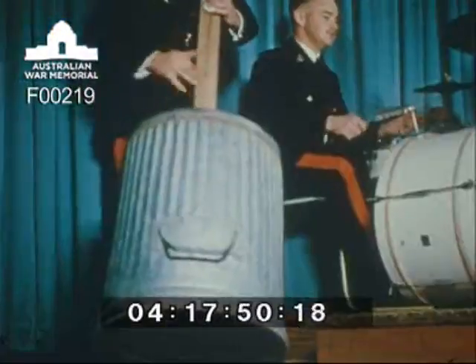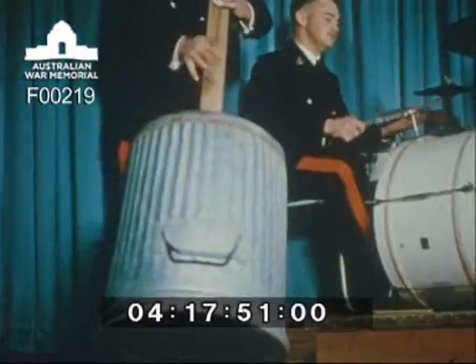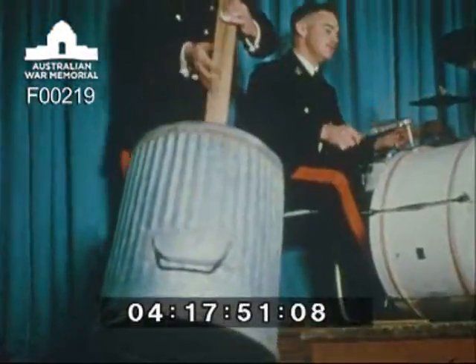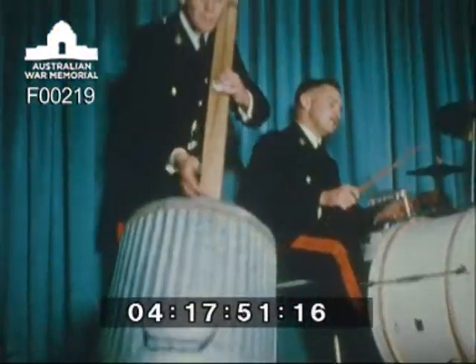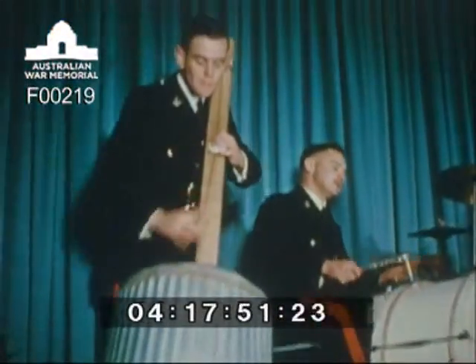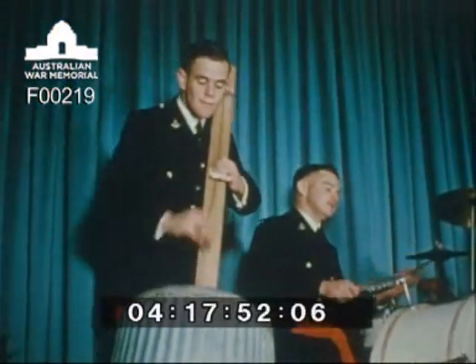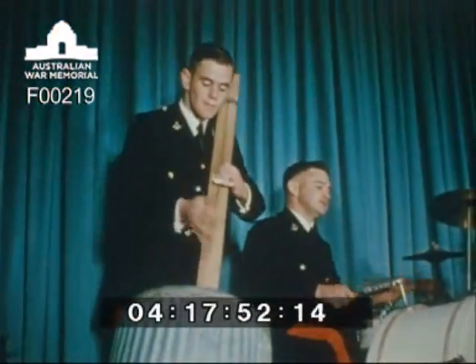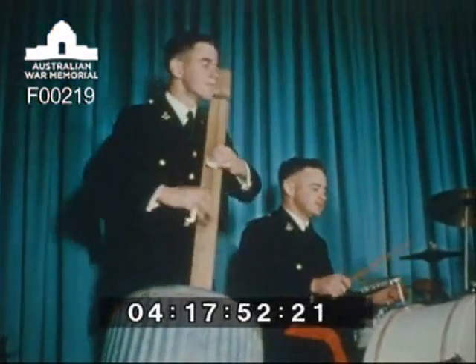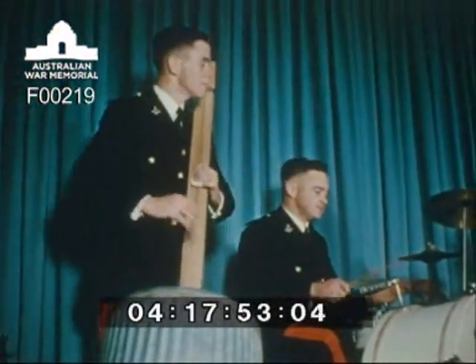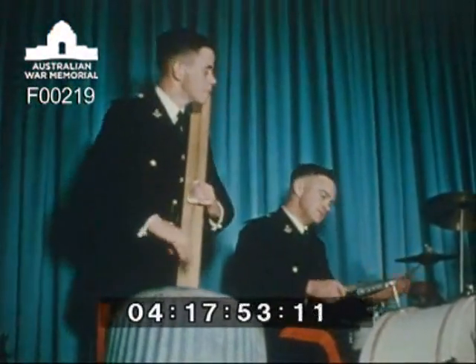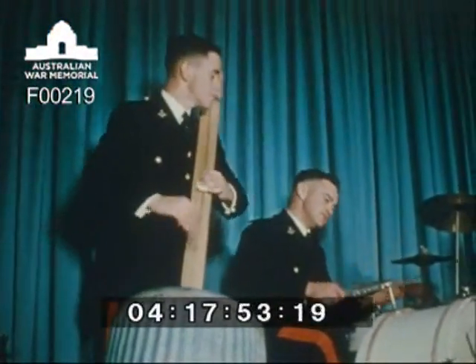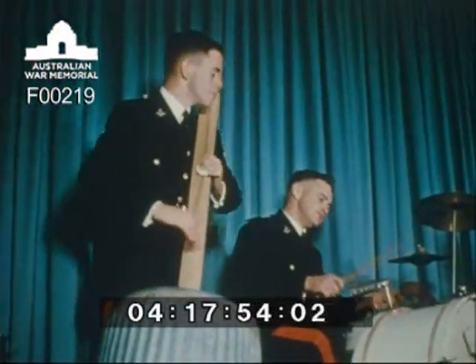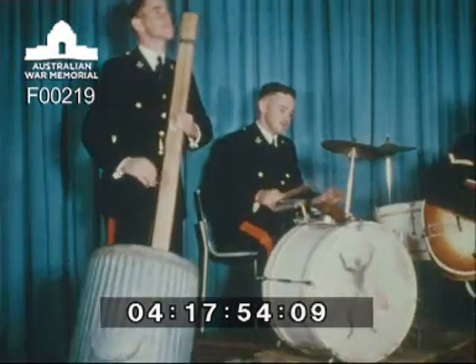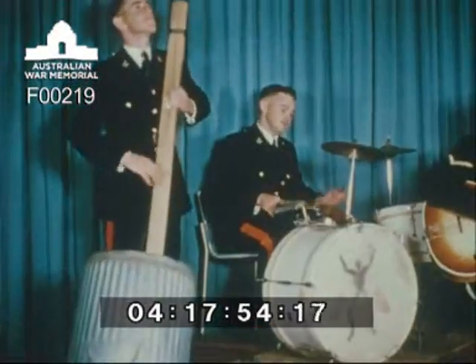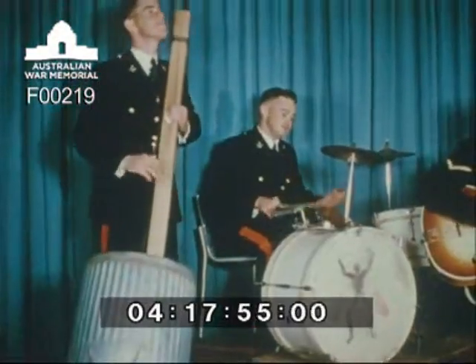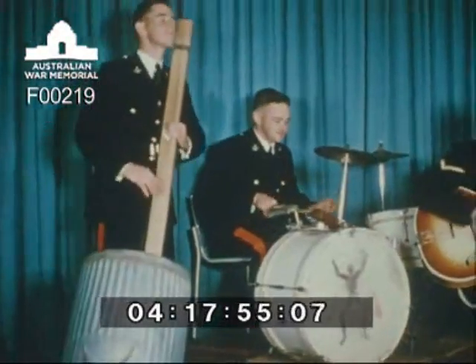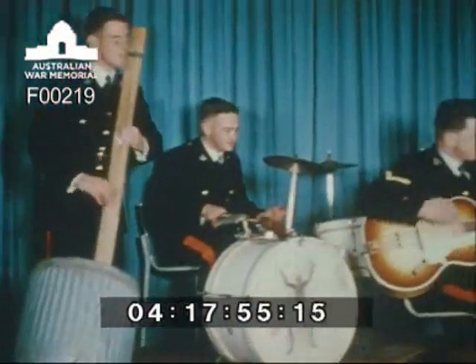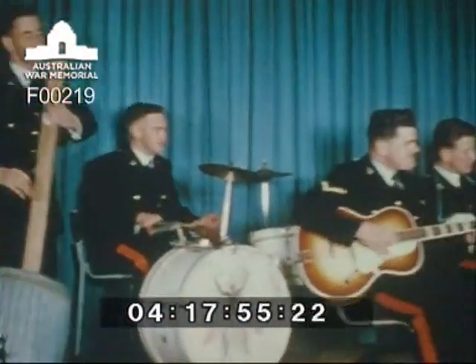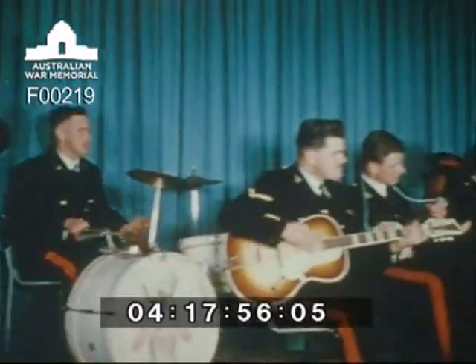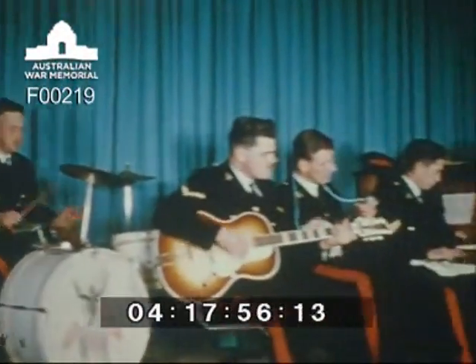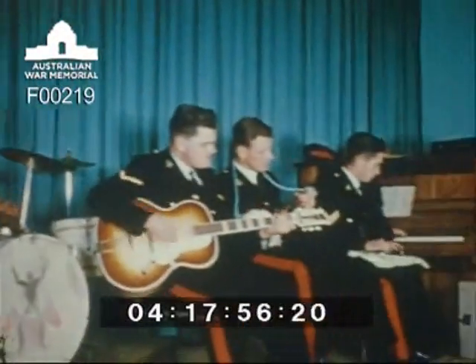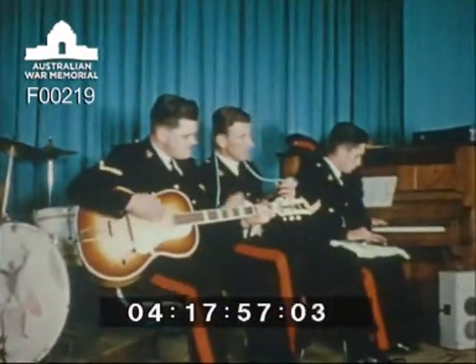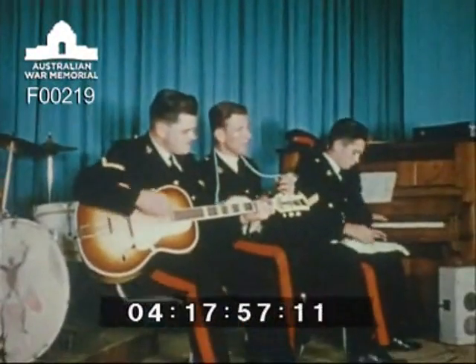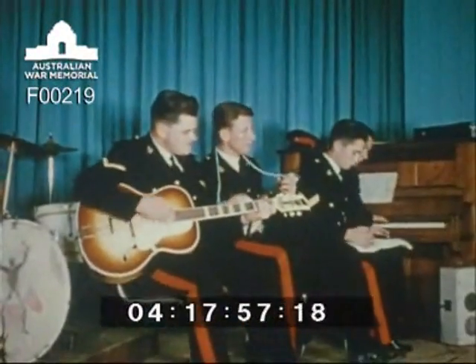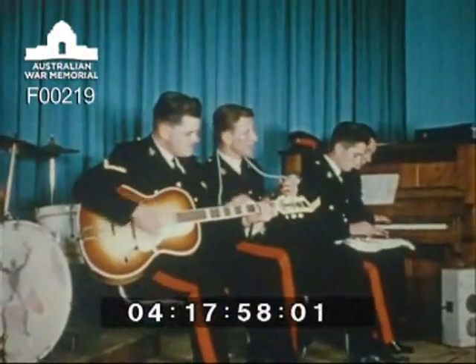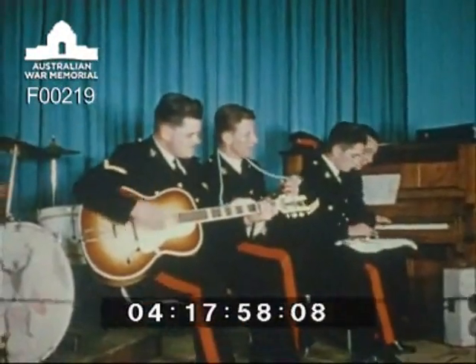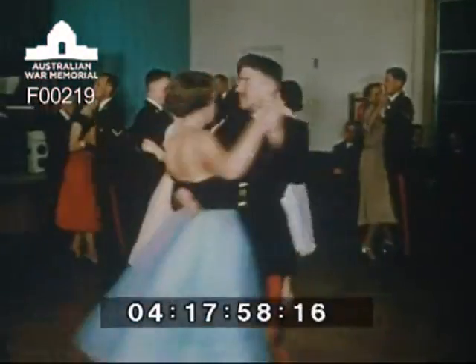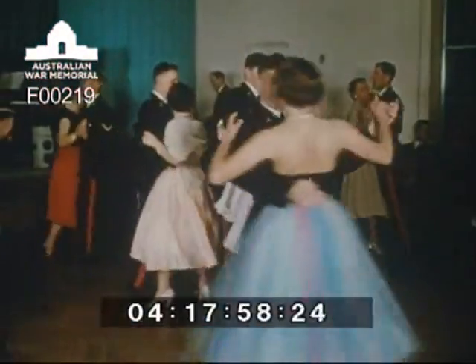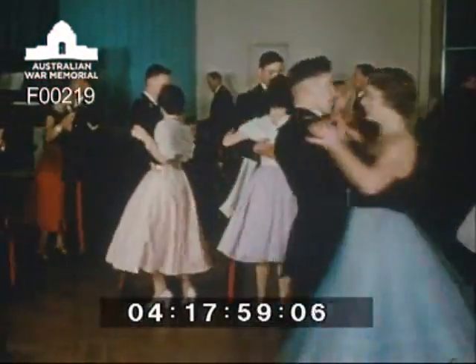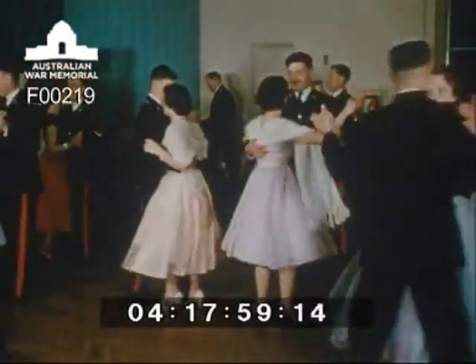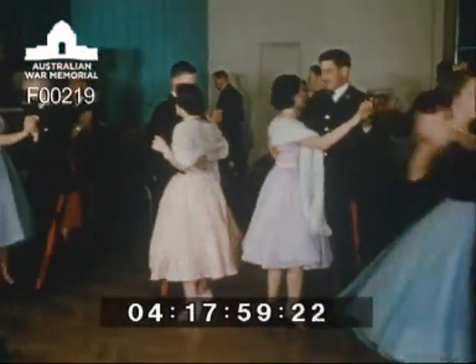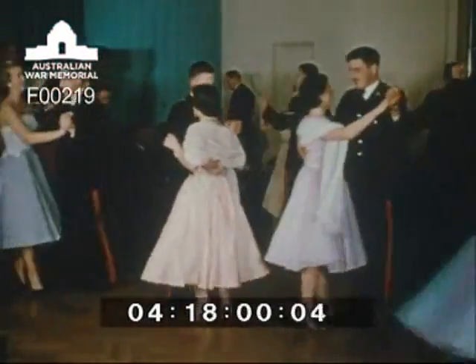There is certainly no limit to the diversity of interest in the life of these cadets. They formed a dance band and during the year hold informal dances in addition to the three formal balls held each year at the college.